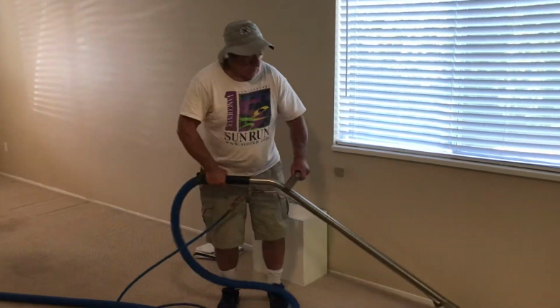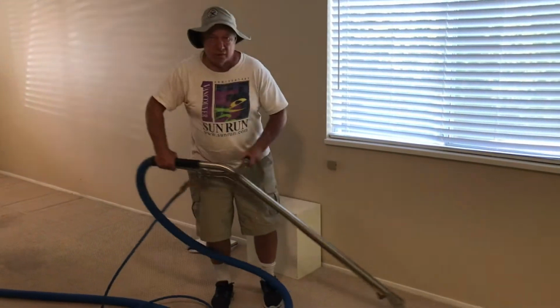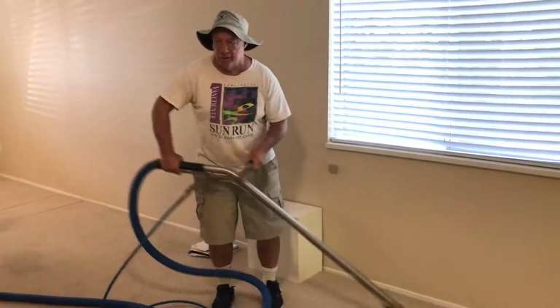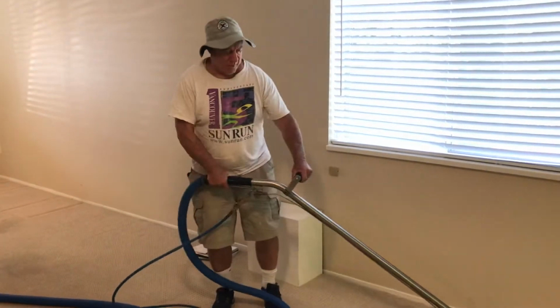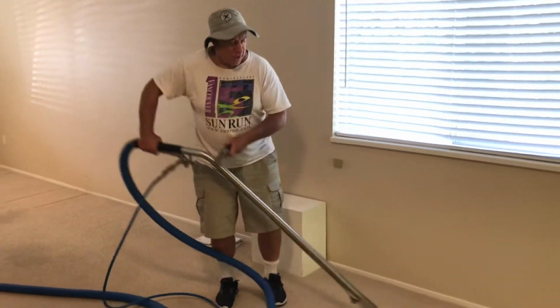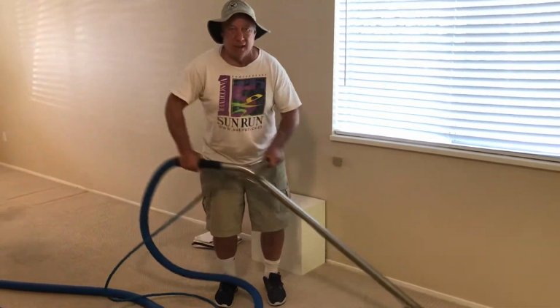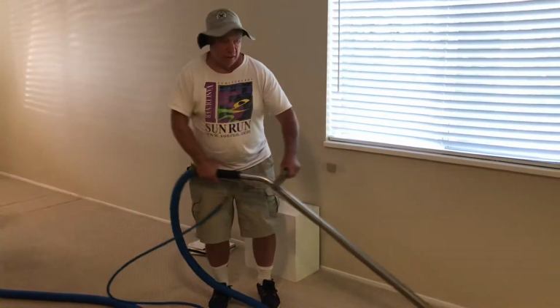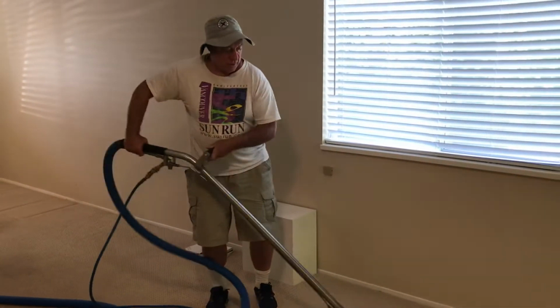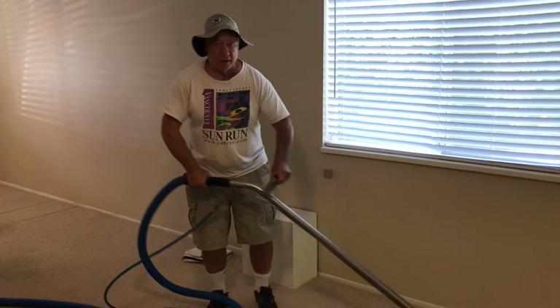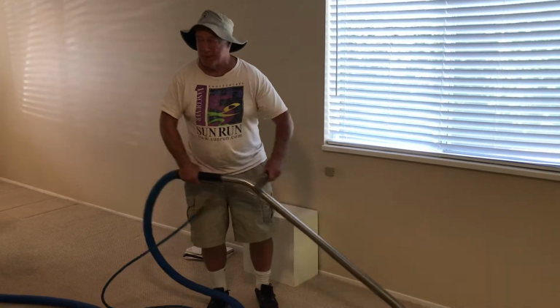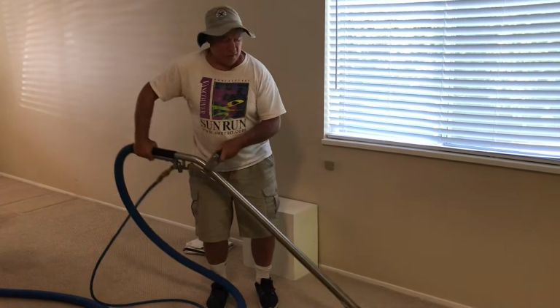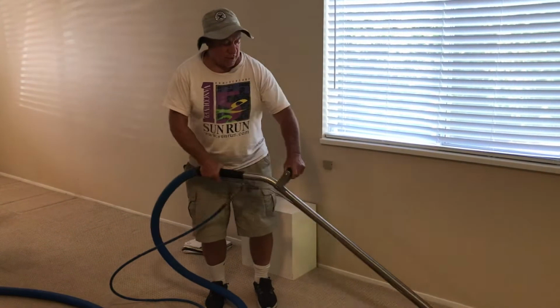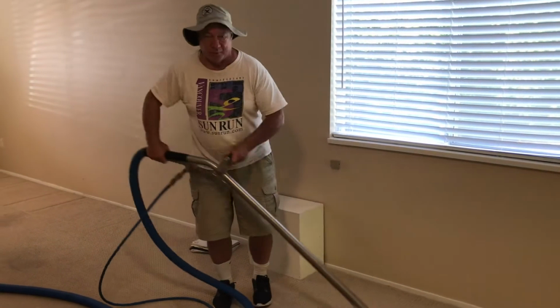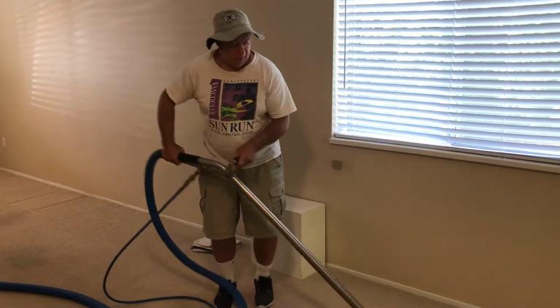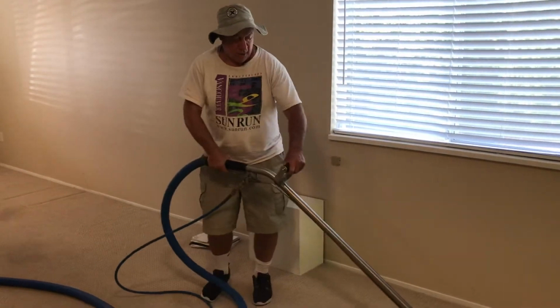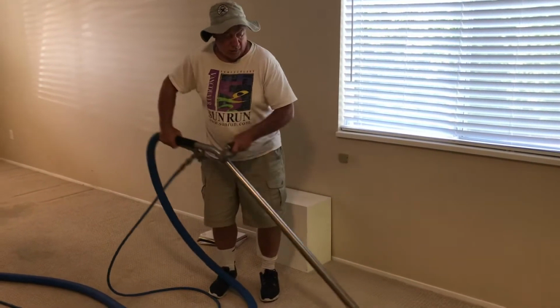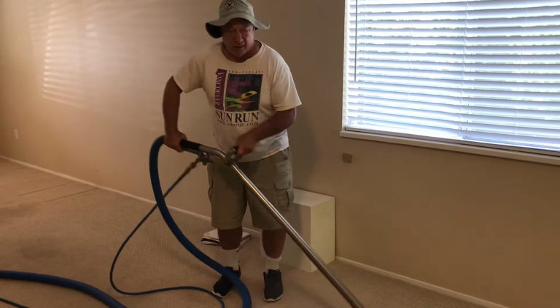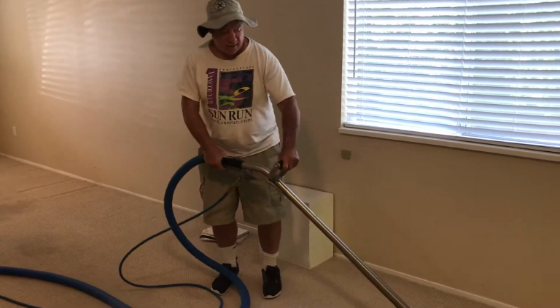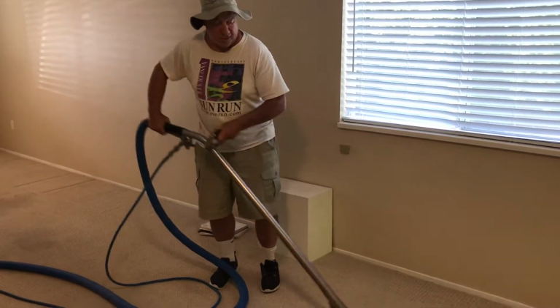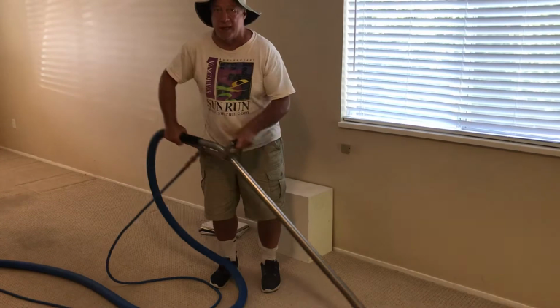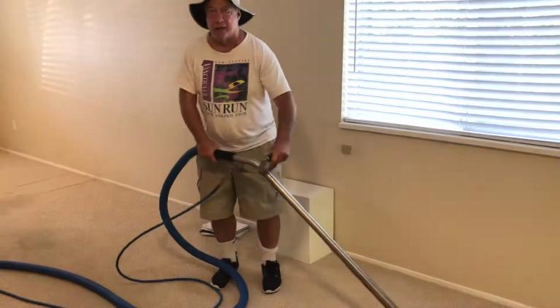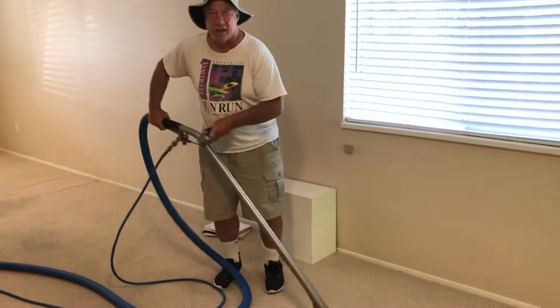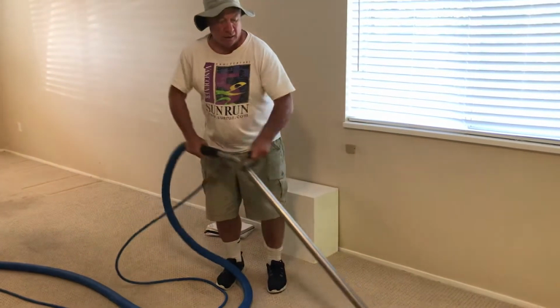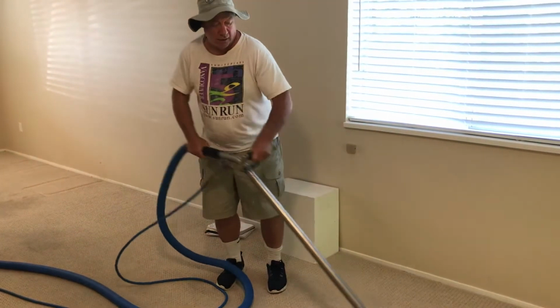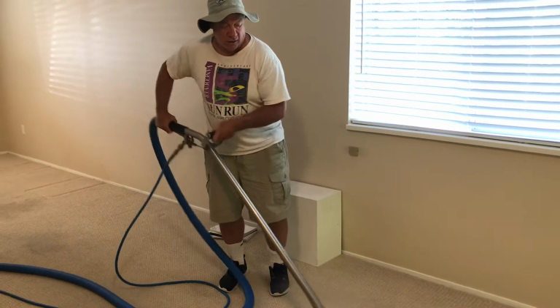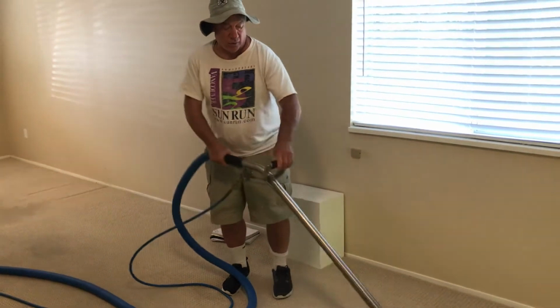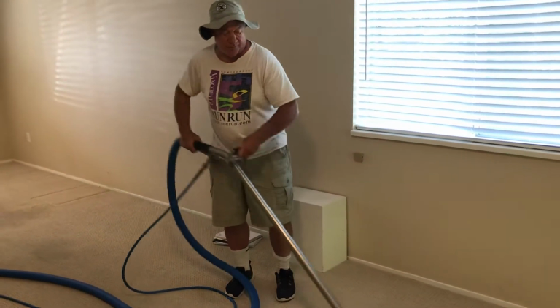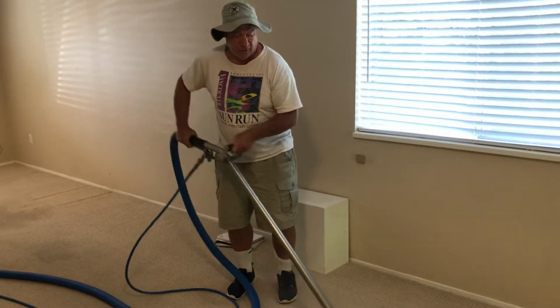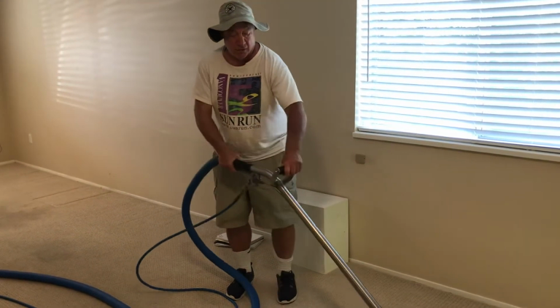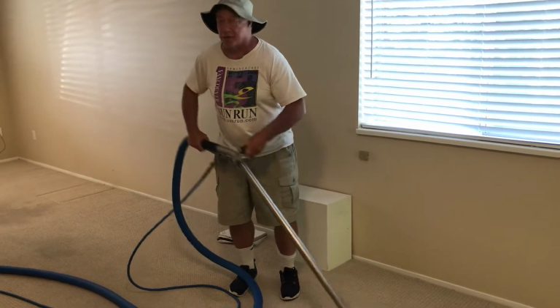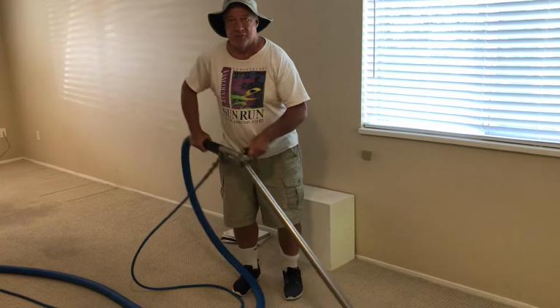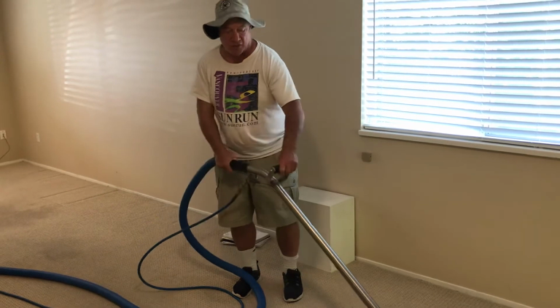Over and down from Able Carpet Care, cleaning the carpets in an empty suite. It's been pre-sprayed, and also 200 degrees heat from the truck.